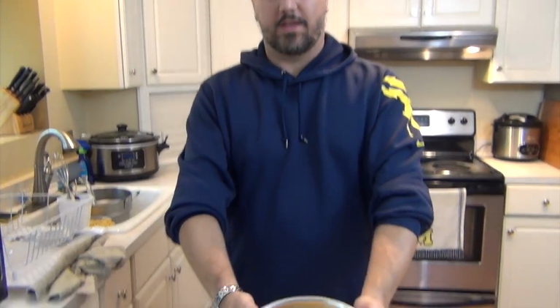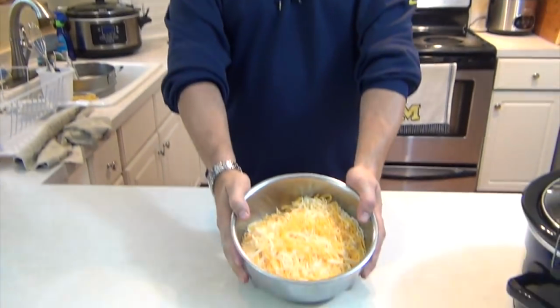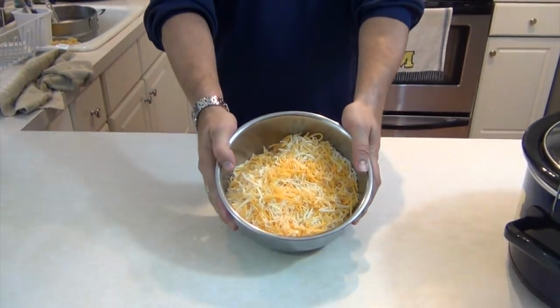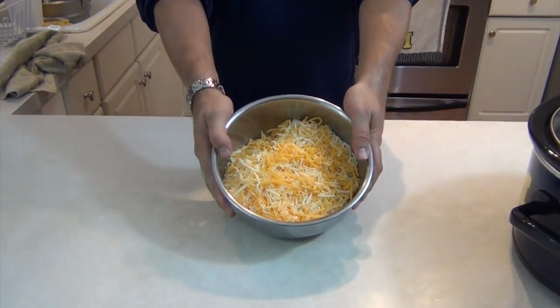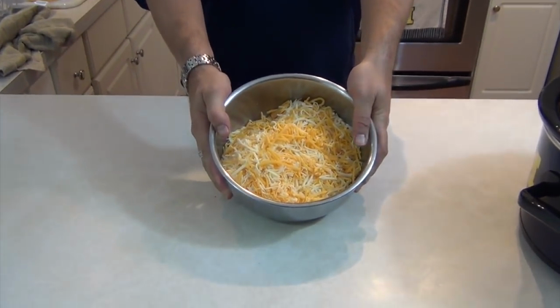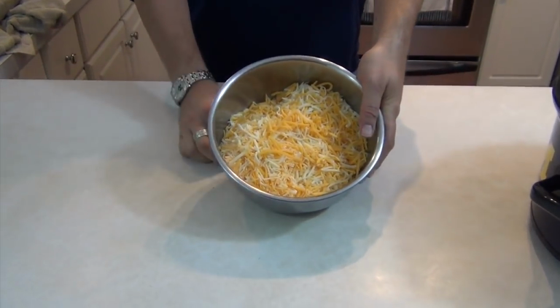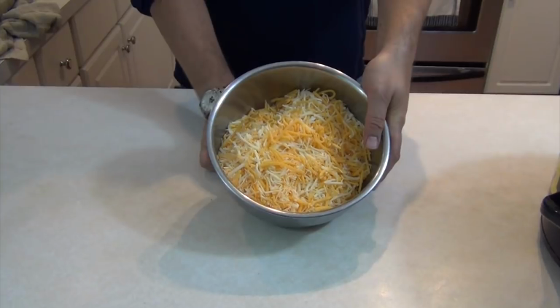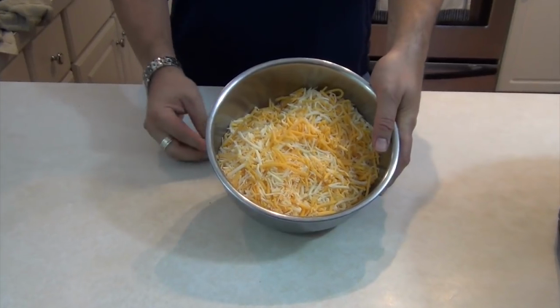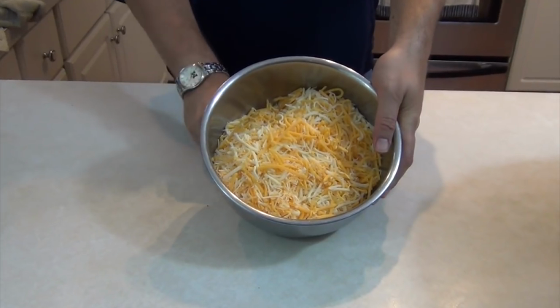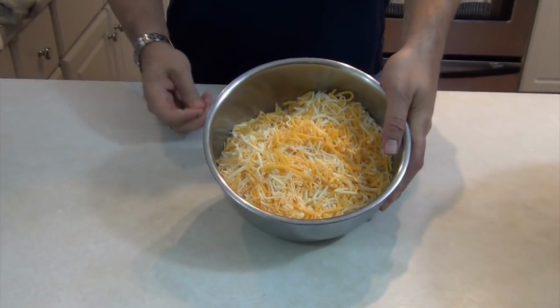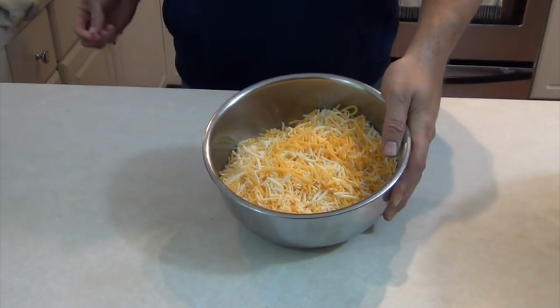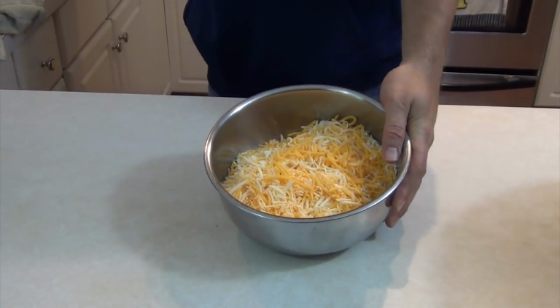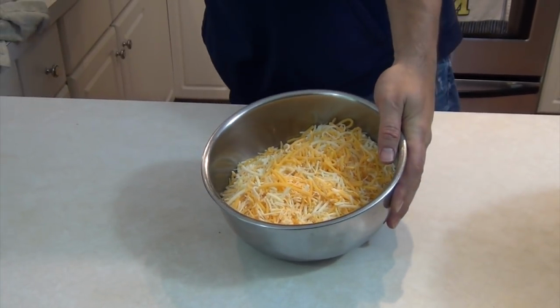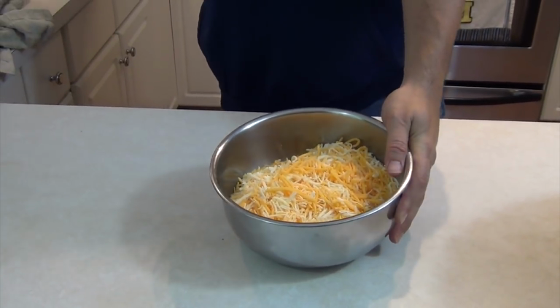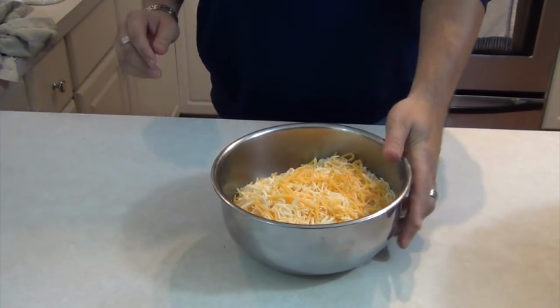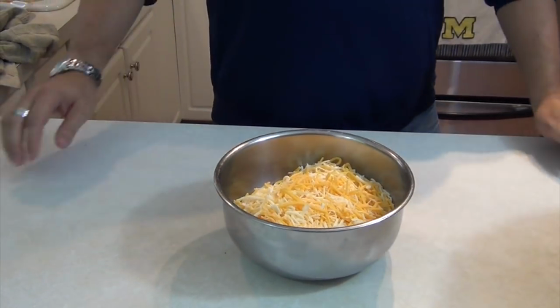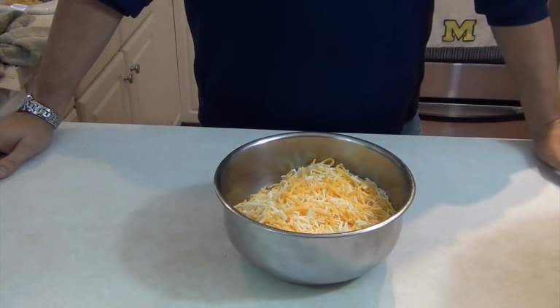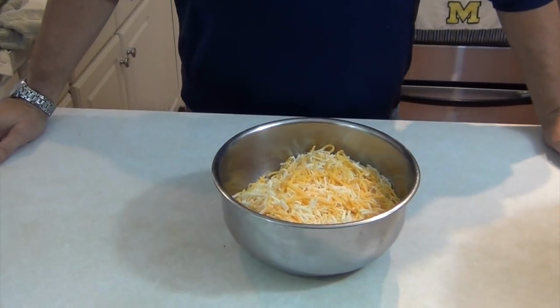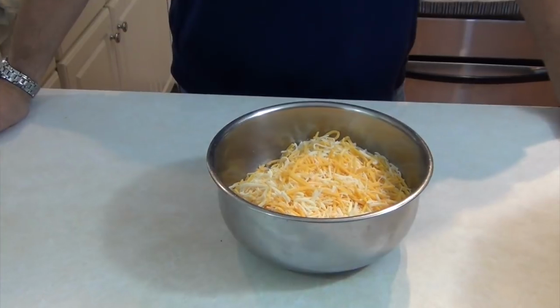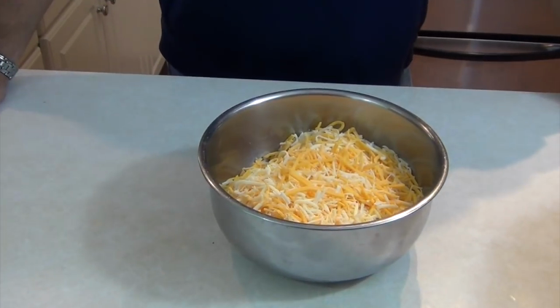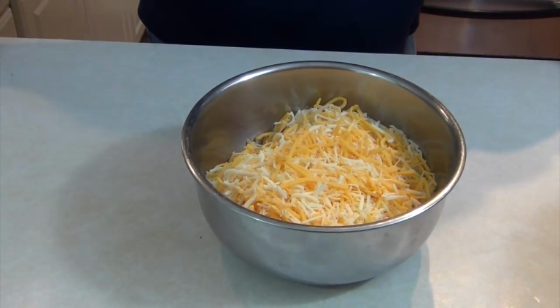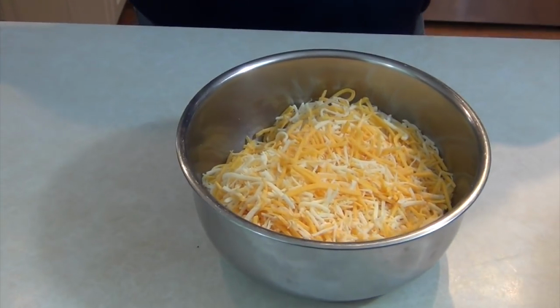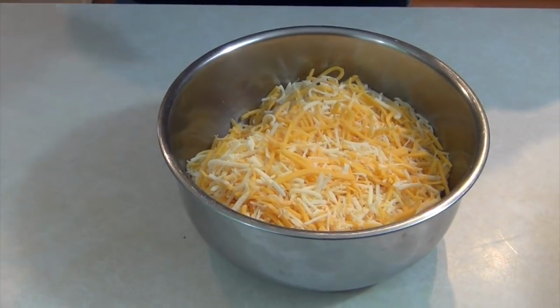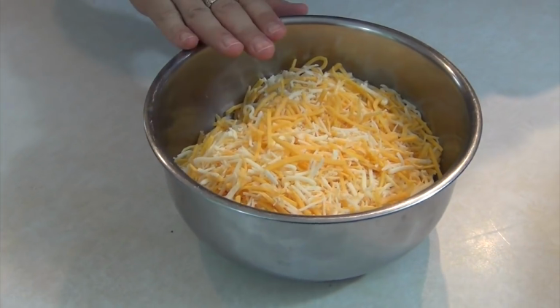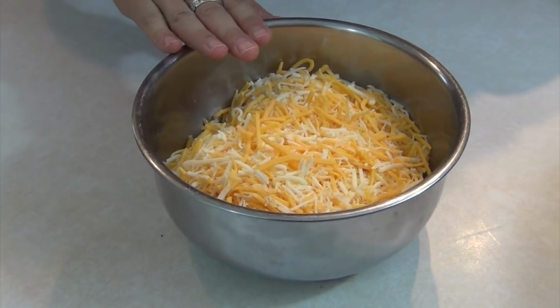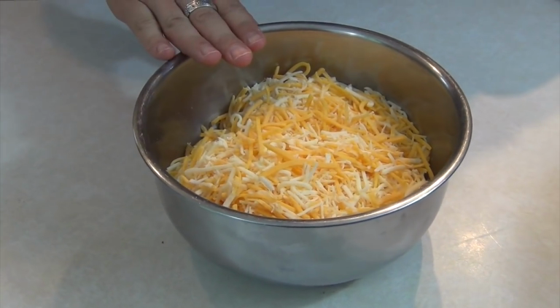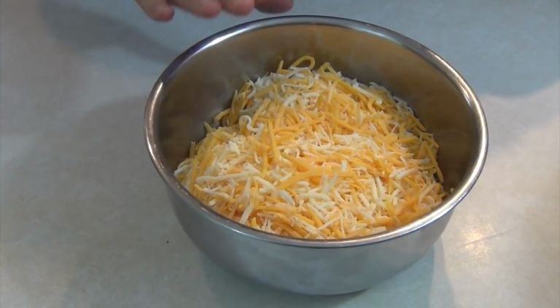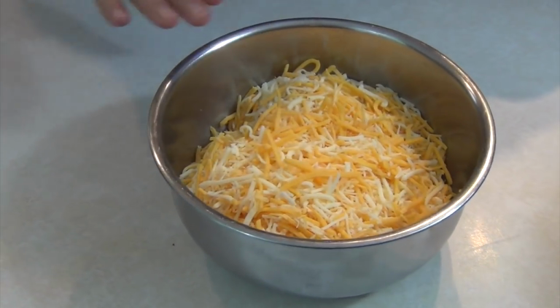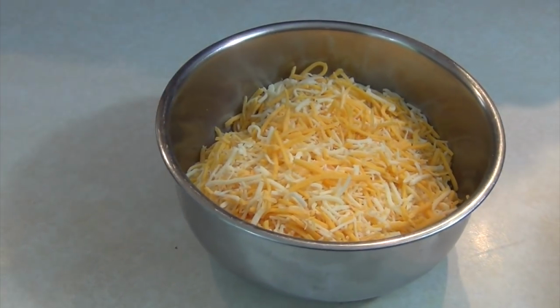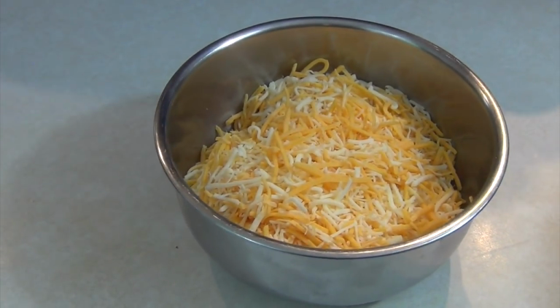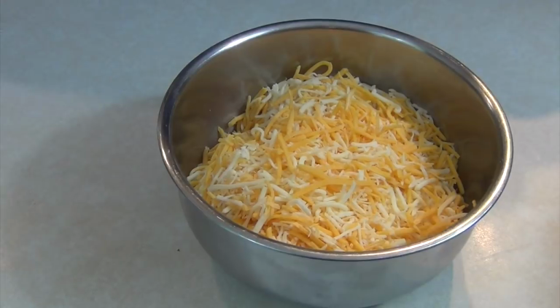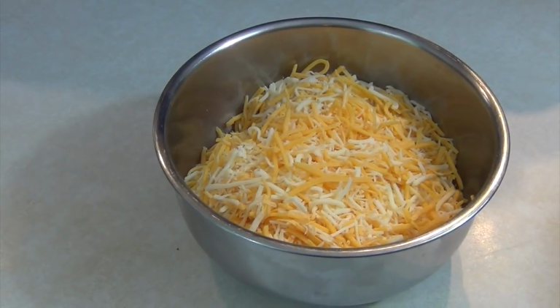It's a massive pile of shredded cheese. It's mild cheddar, sharp cheddar, and Monterey Jack and a little bit of Colby. It's actually 20 ounces of cheese.